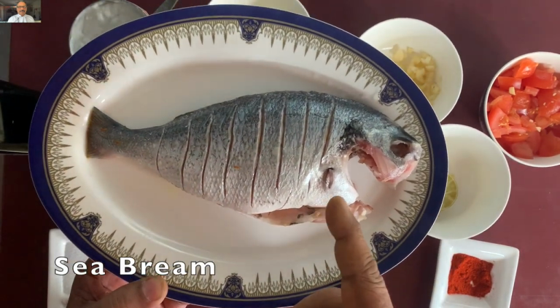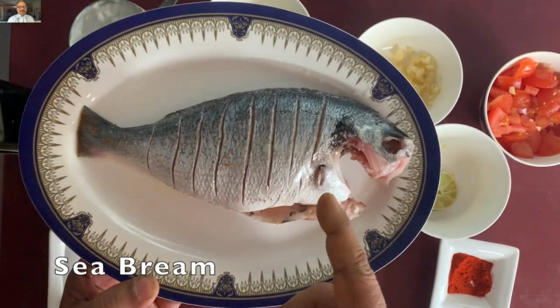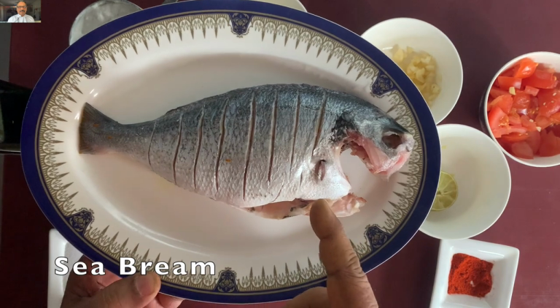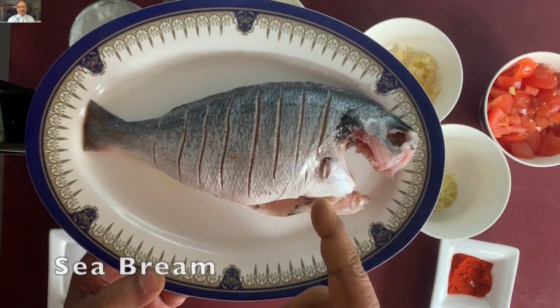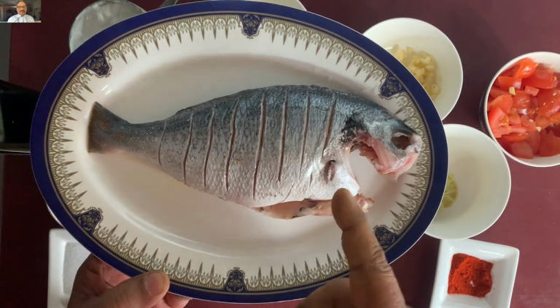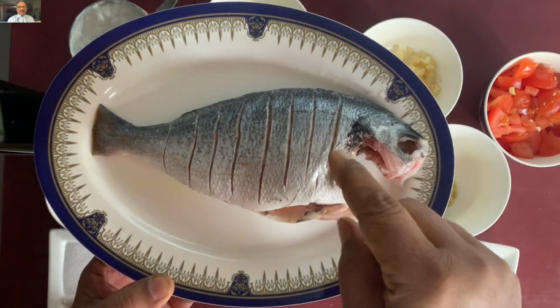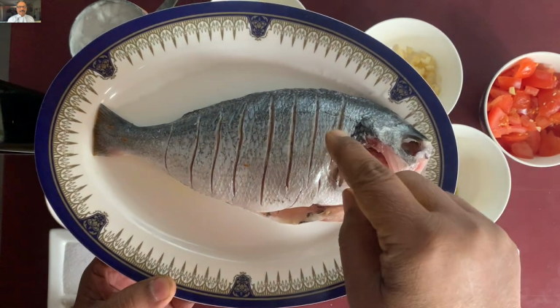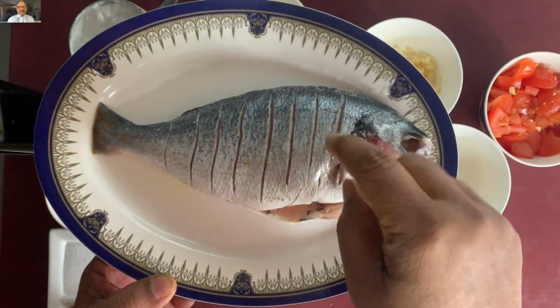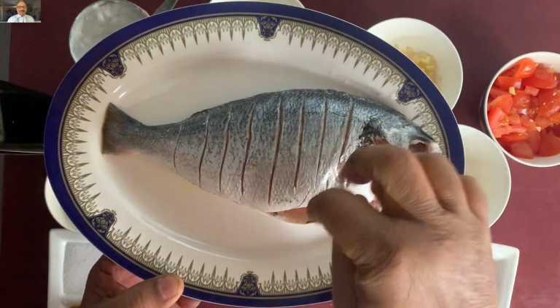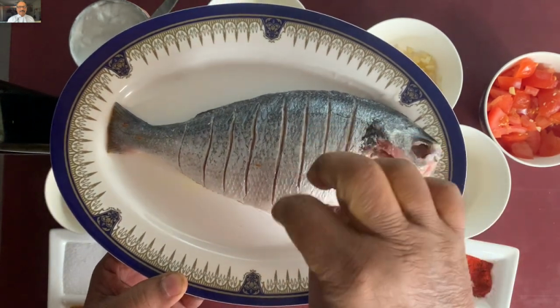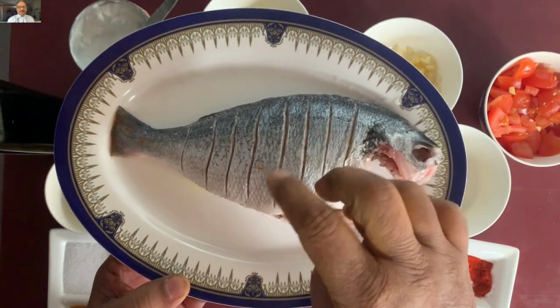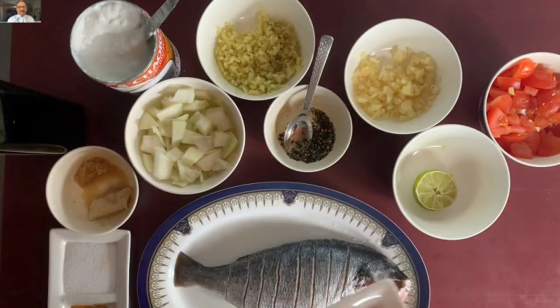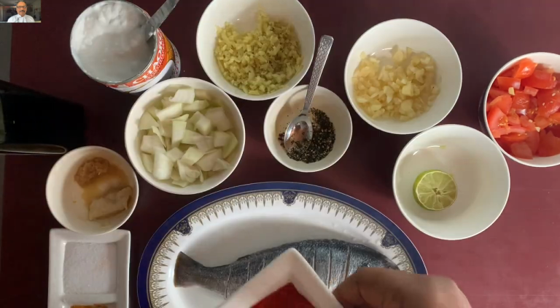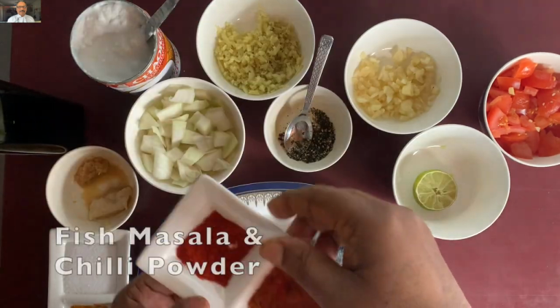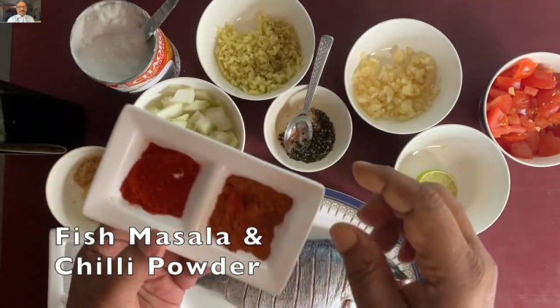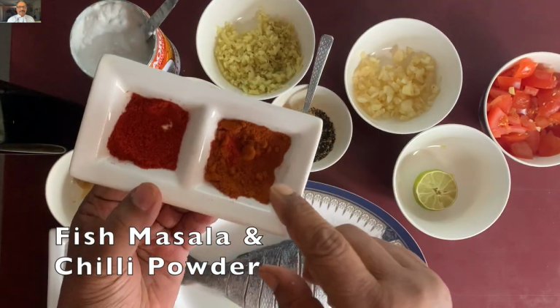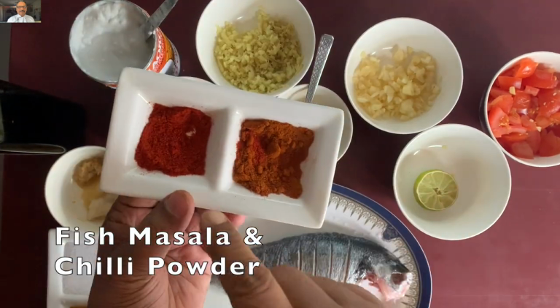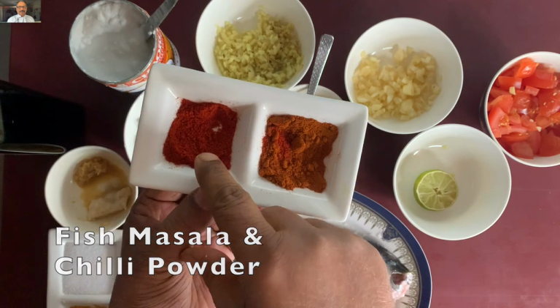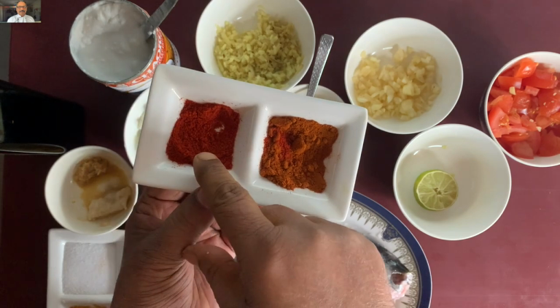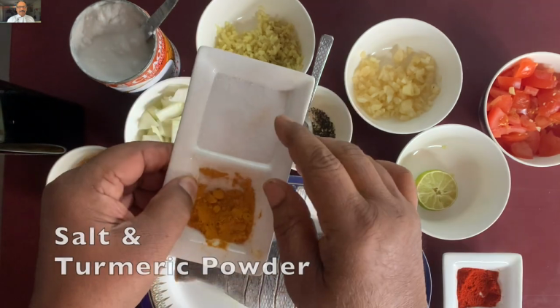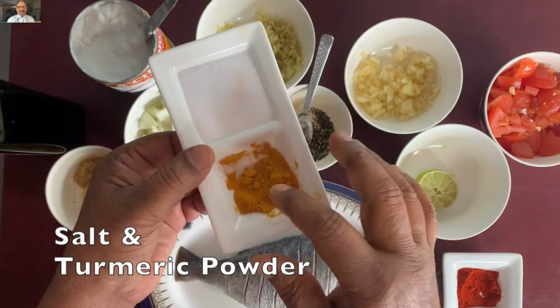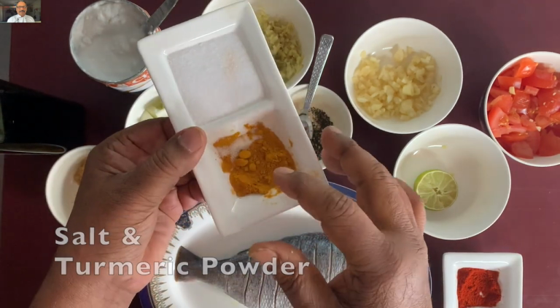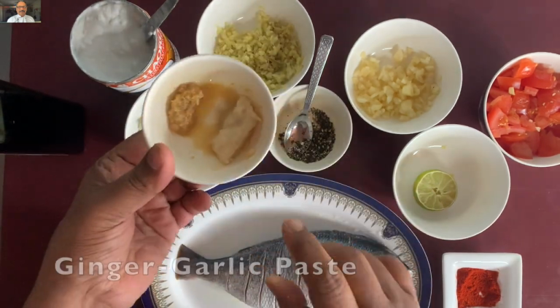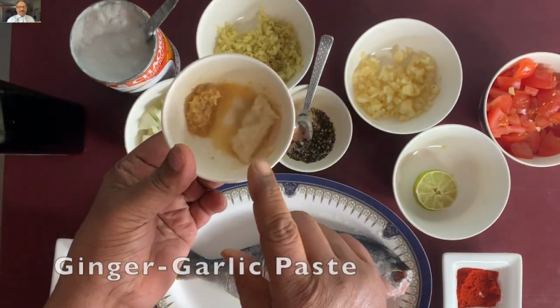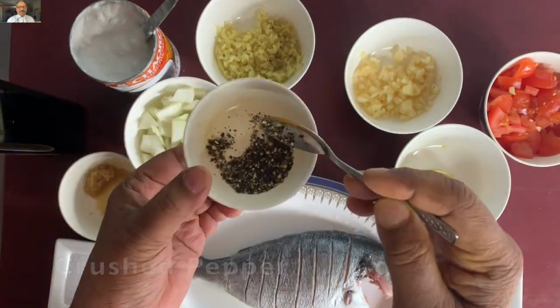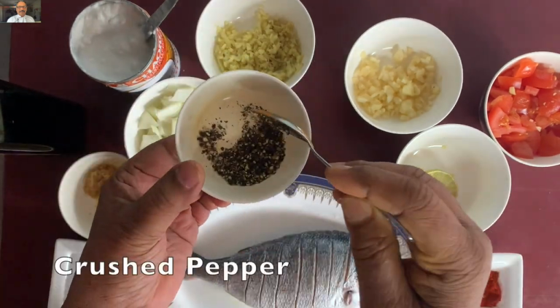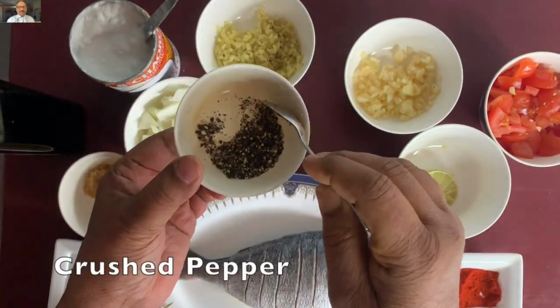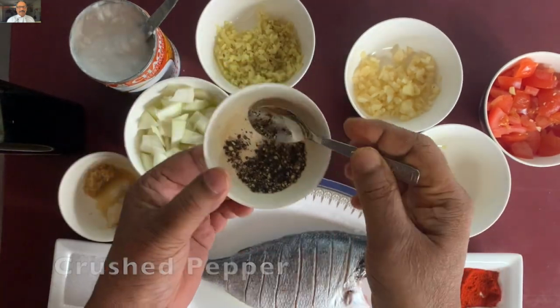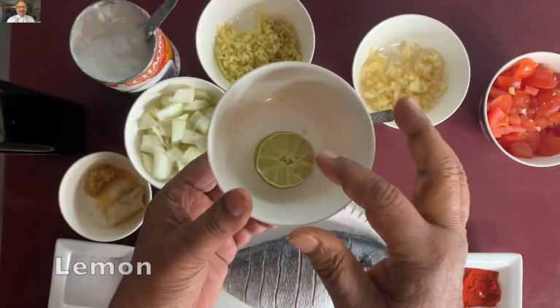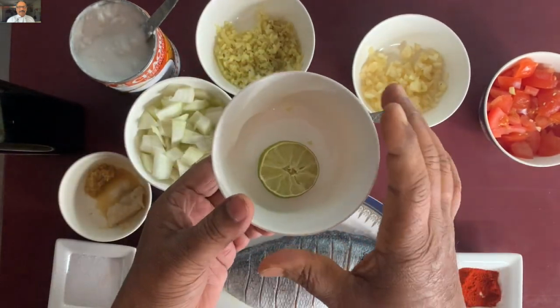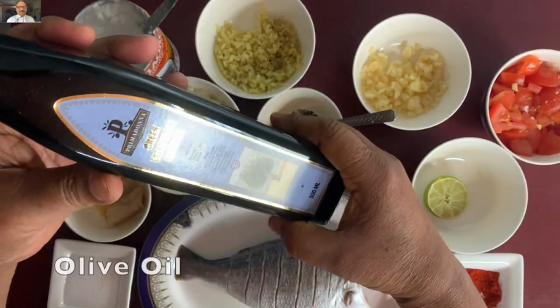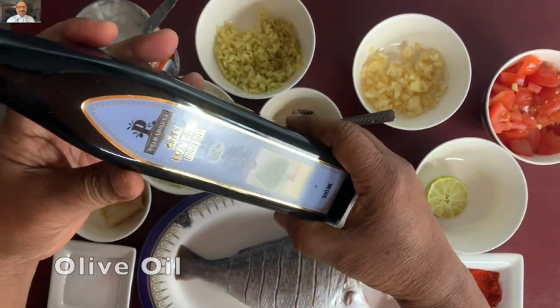The fish will be cleaned and put with orange. Fish masala, chili powder, ginger garlic paste, crushed pepper, lemon, olive oil.